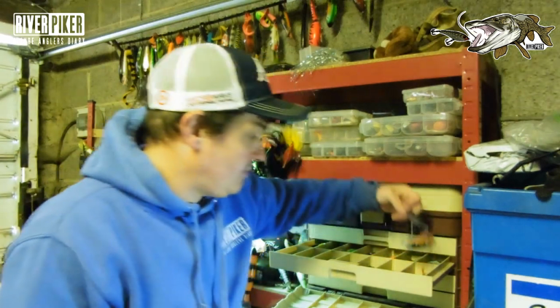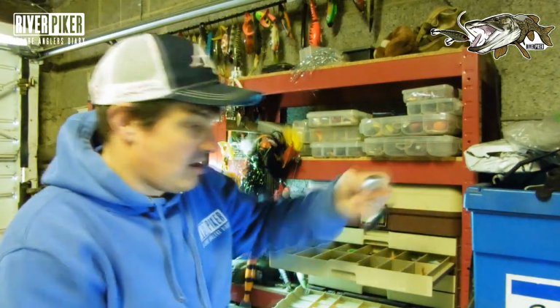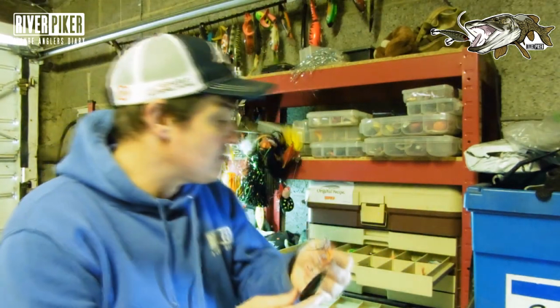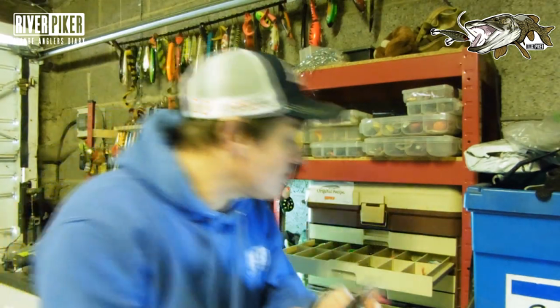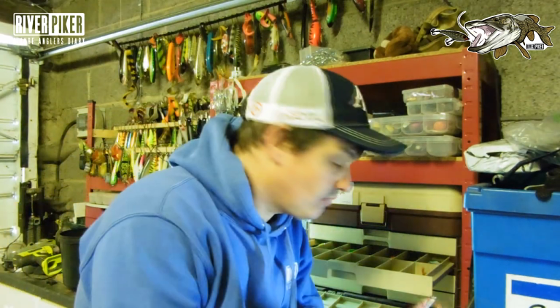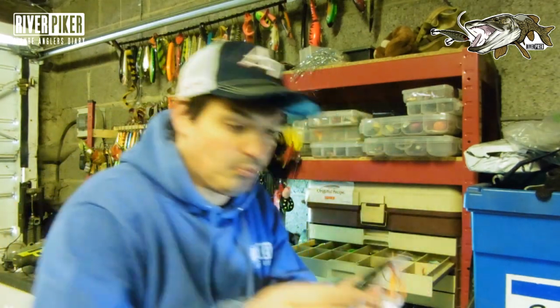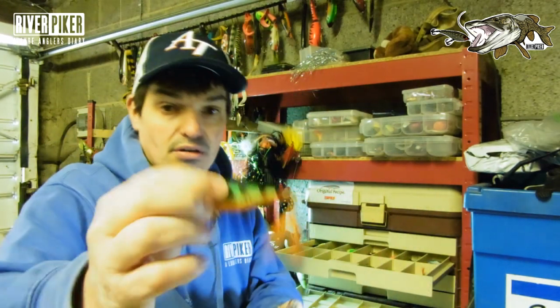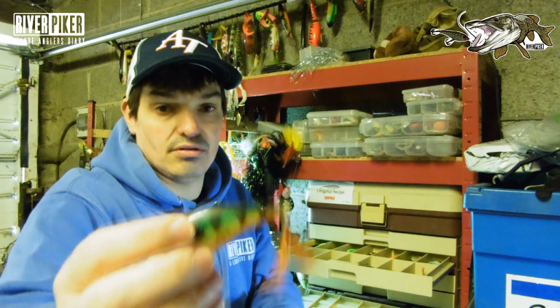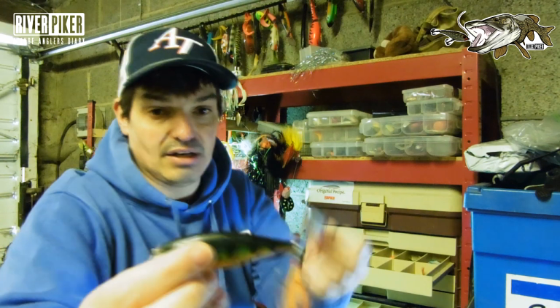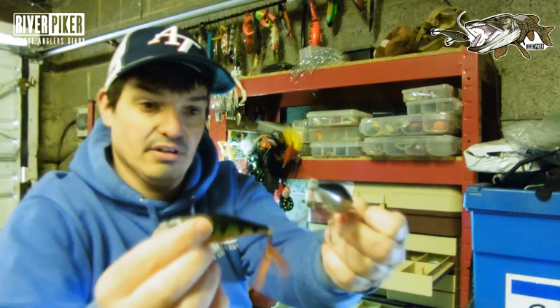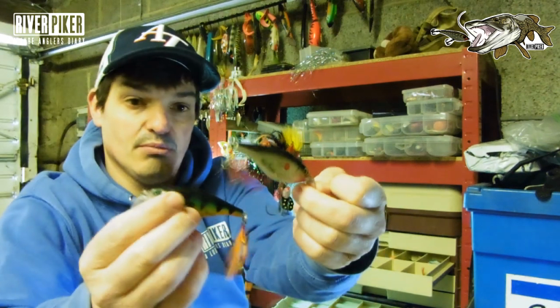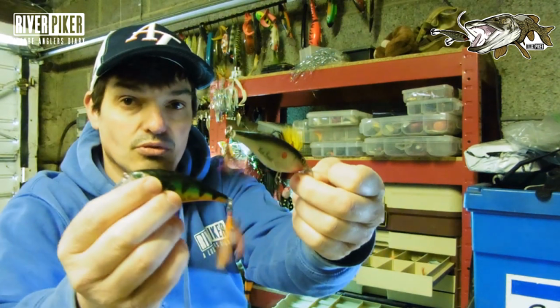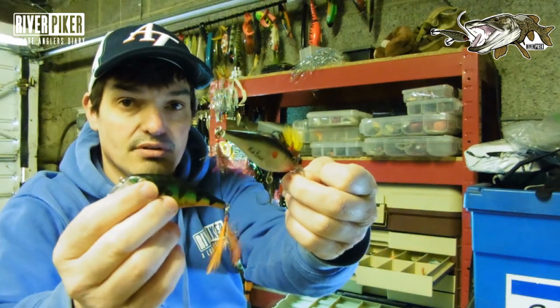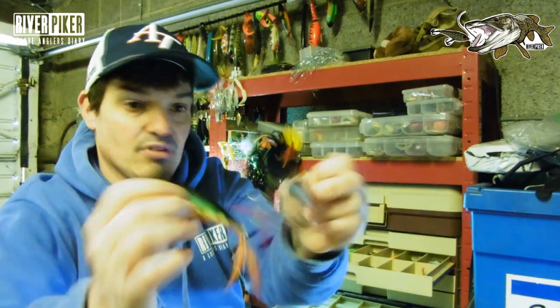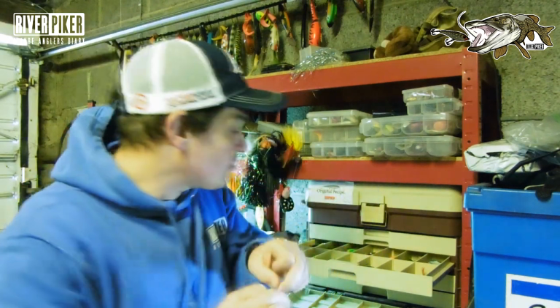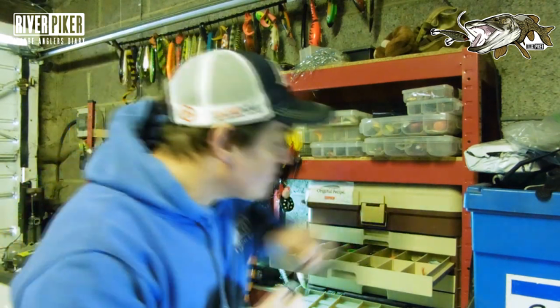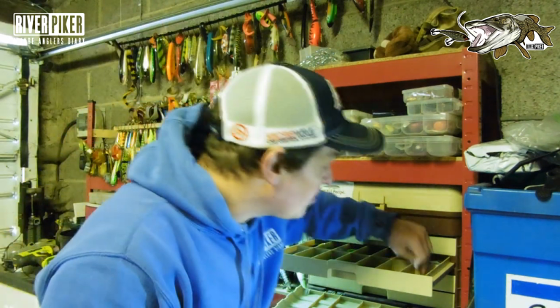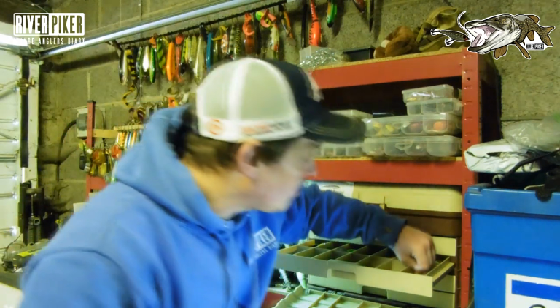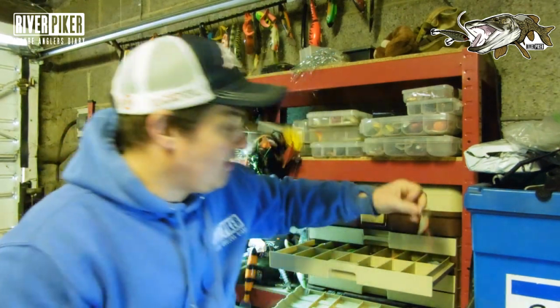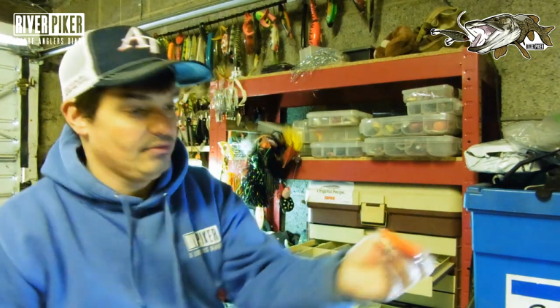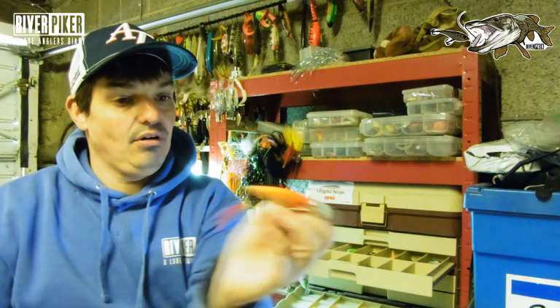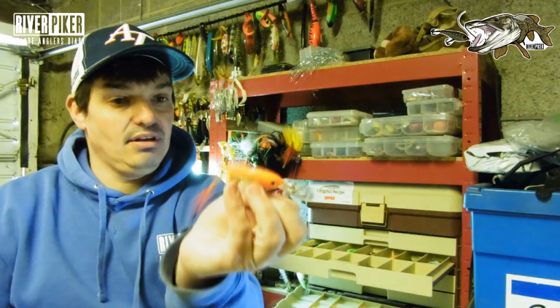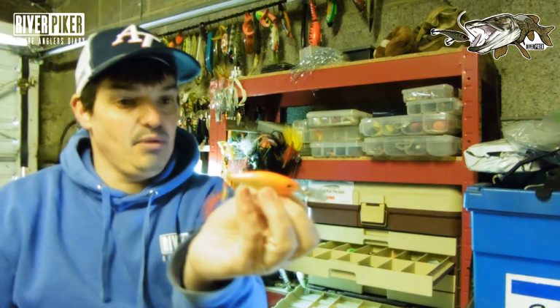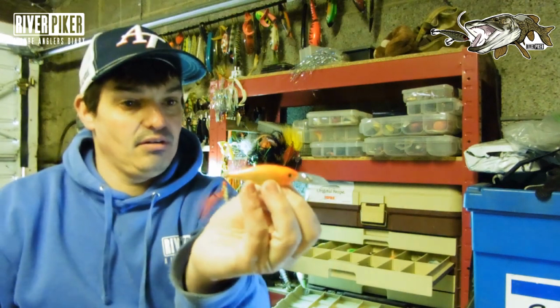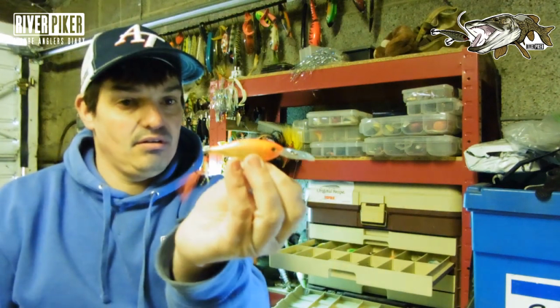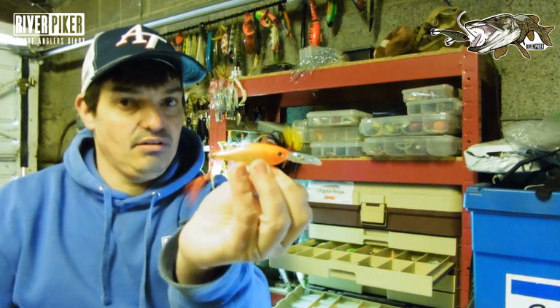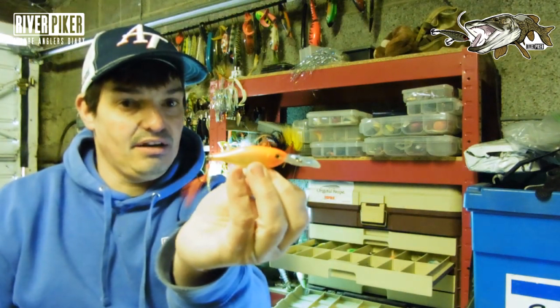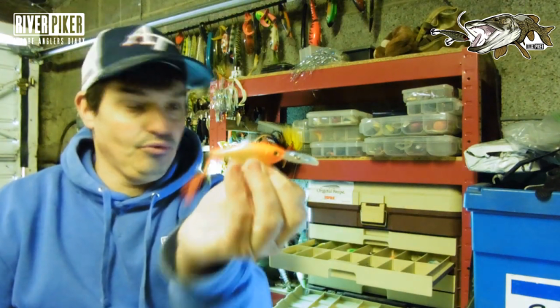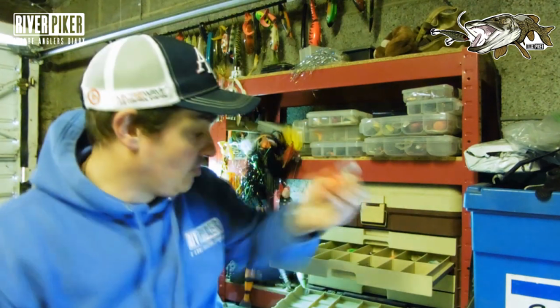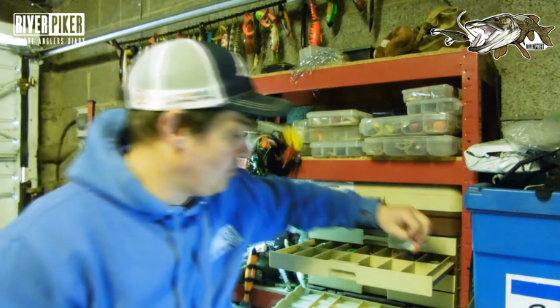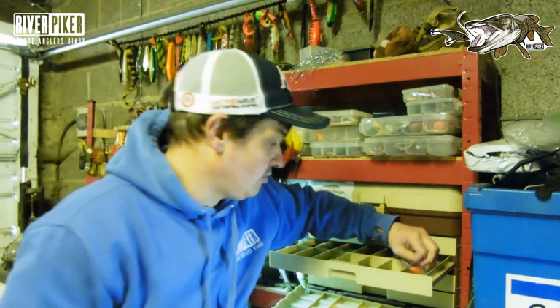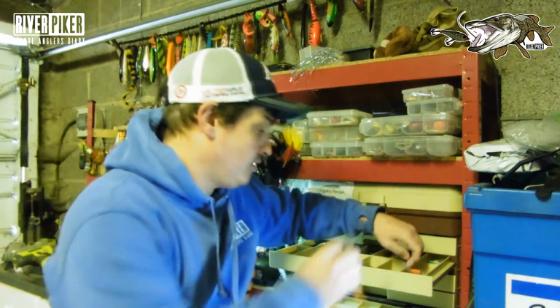X-wraps — I've got a couple of shallow ones, I think these are the McBrown X-wrap shads, and then a 6cm deeper diving one. They're good — pick up lots of perch.